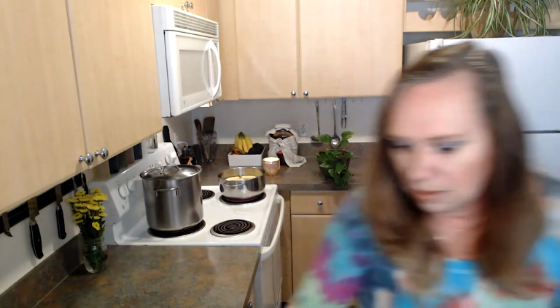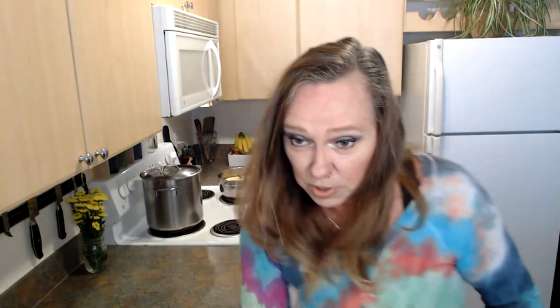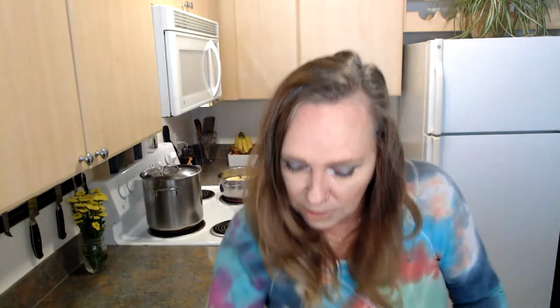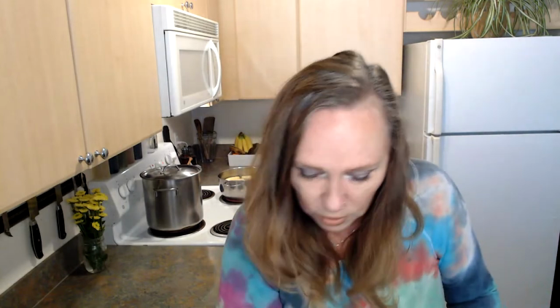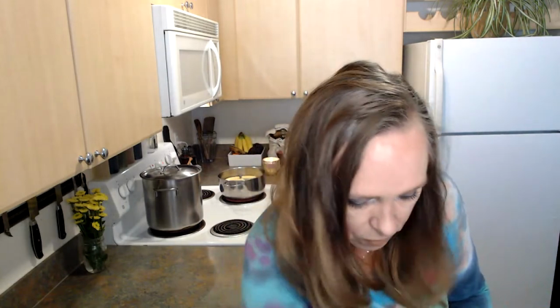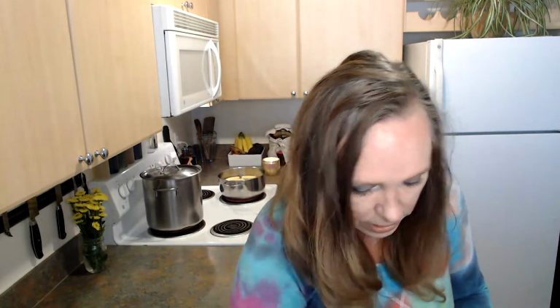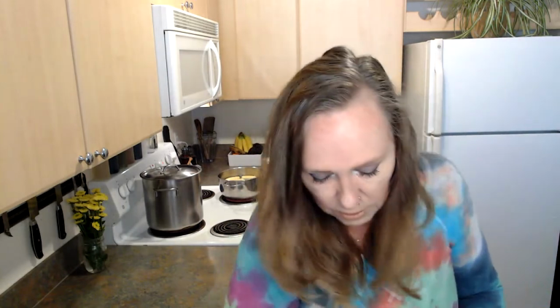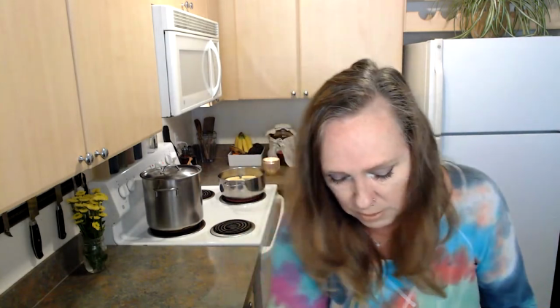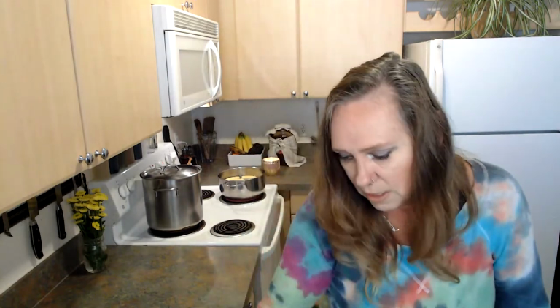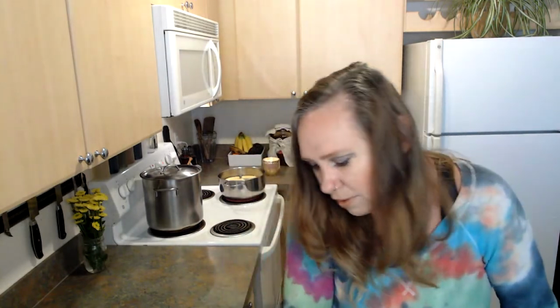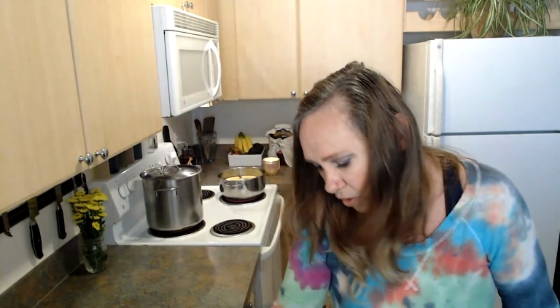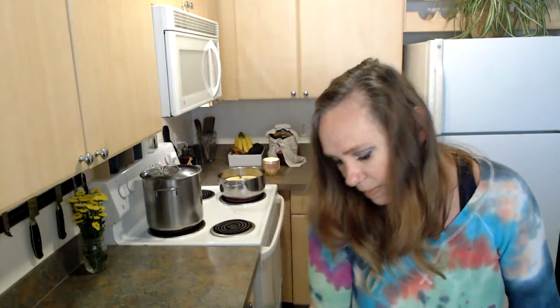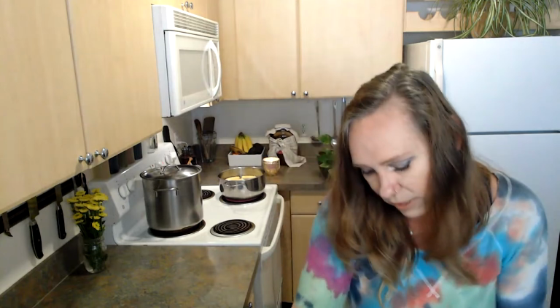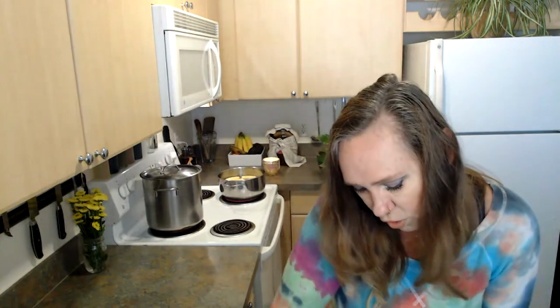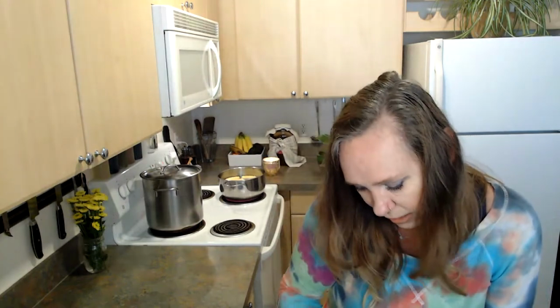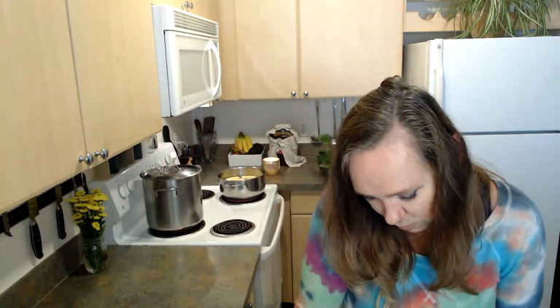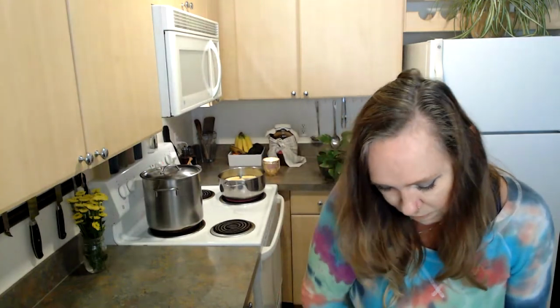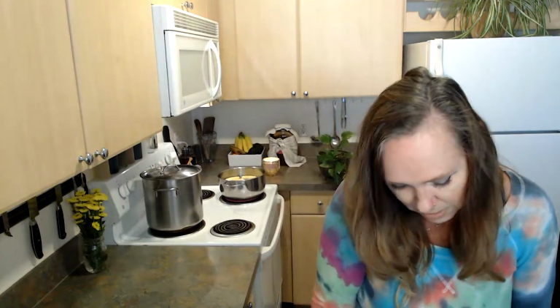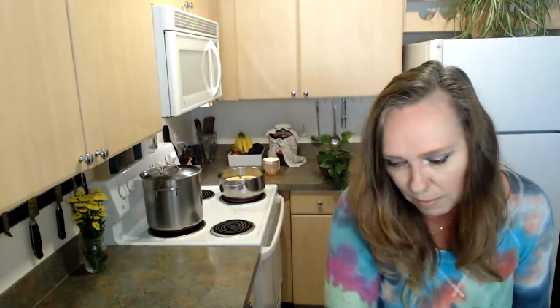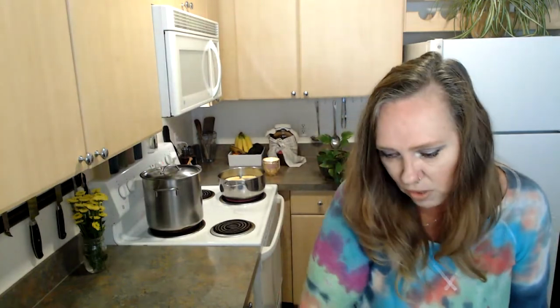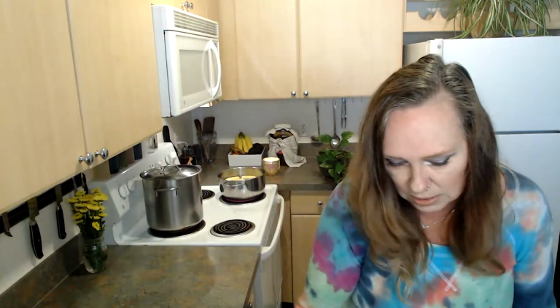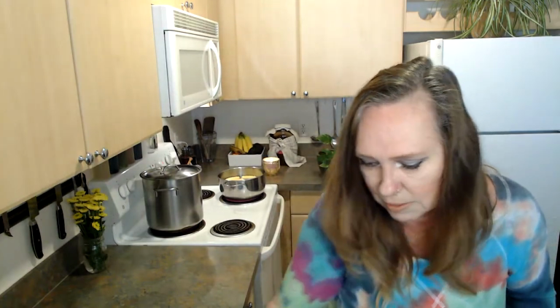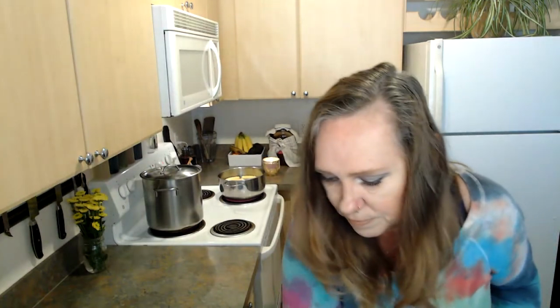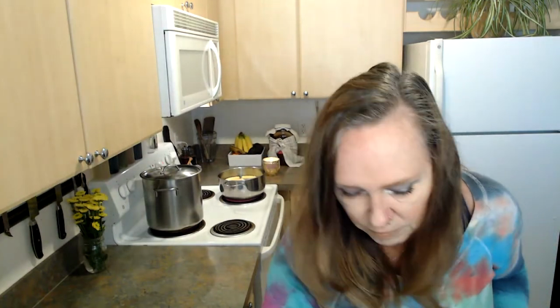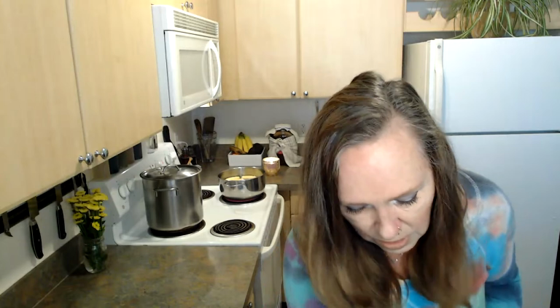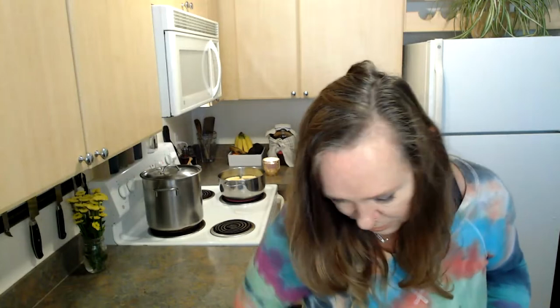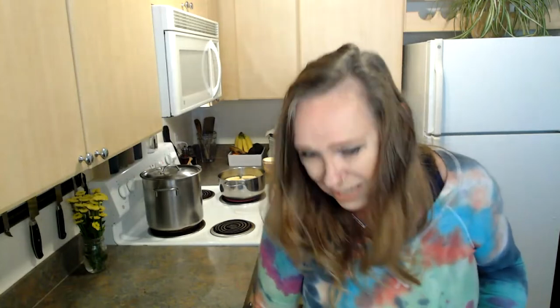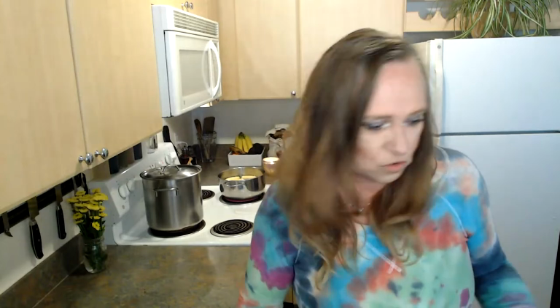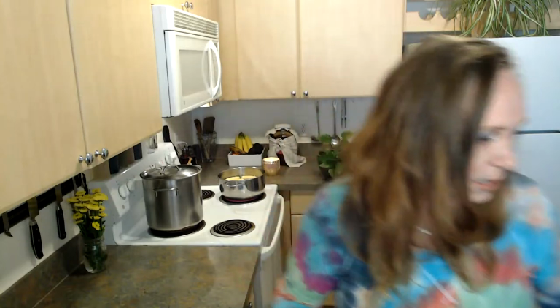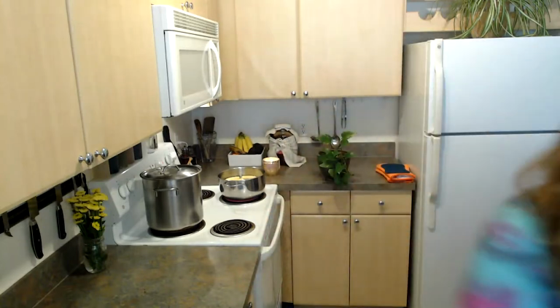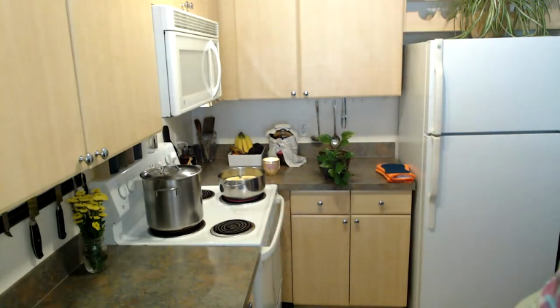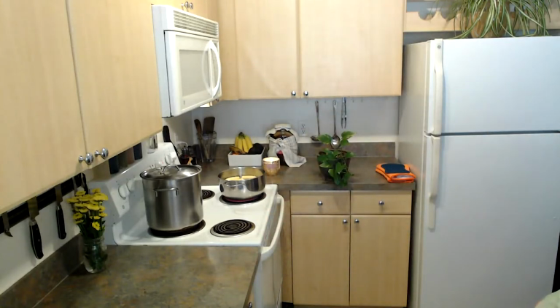I'm just cleaning up my work area real quick. I really like to cook in a clean work environment — it's kind of distracting if there's a lot going on.